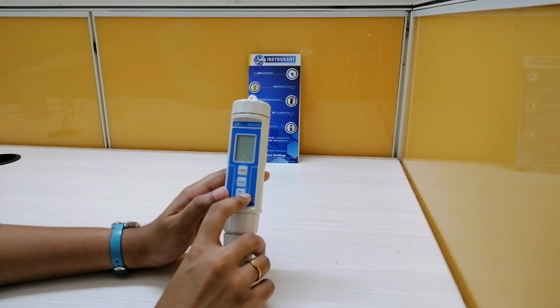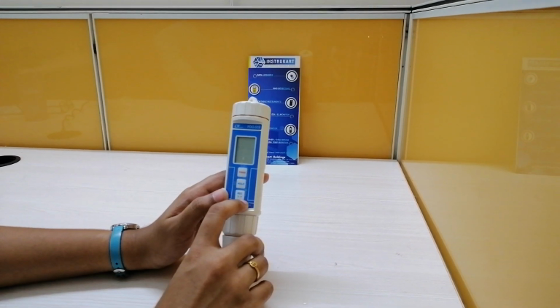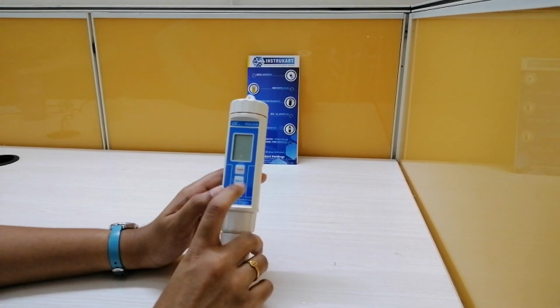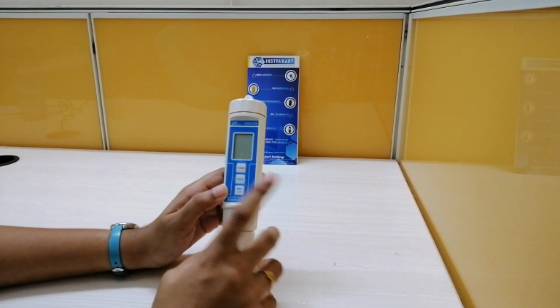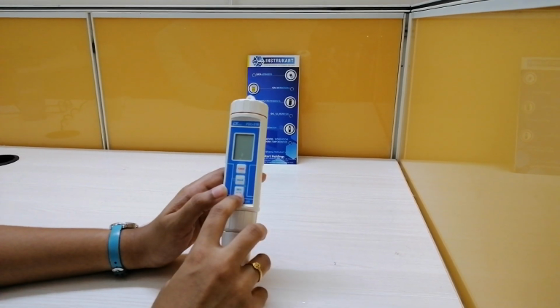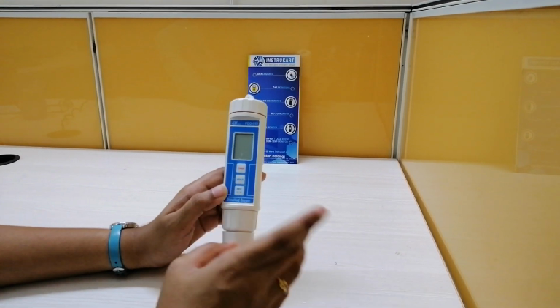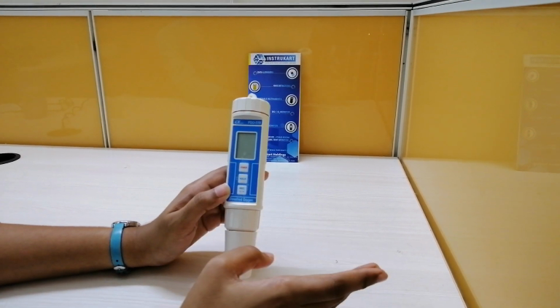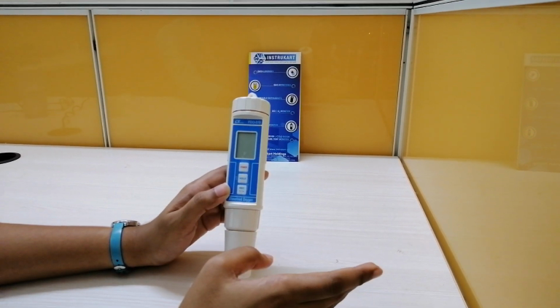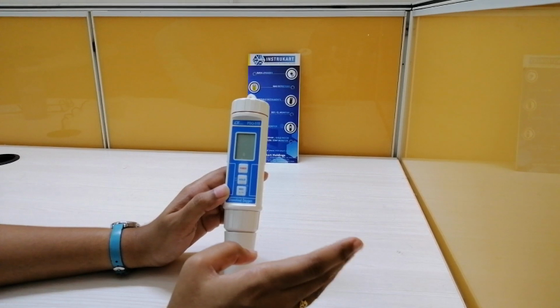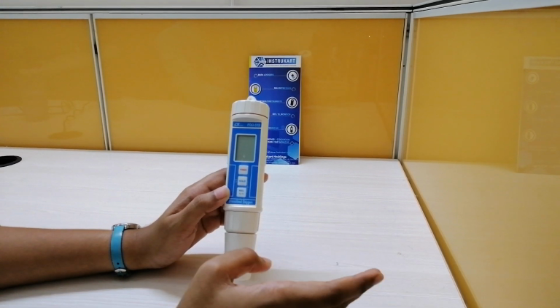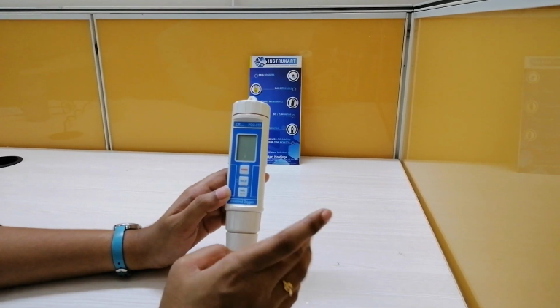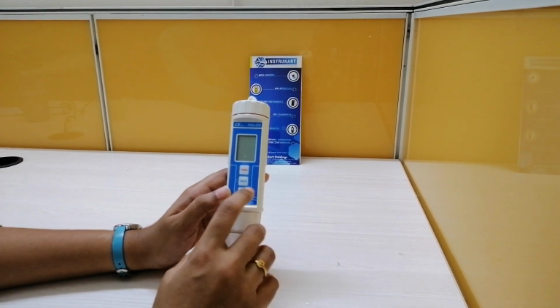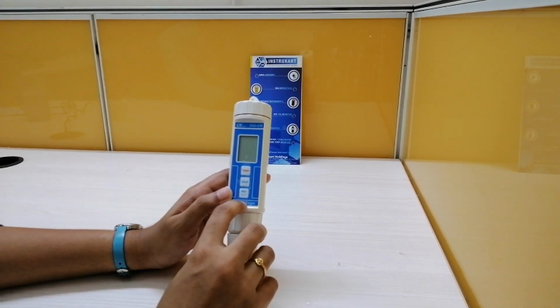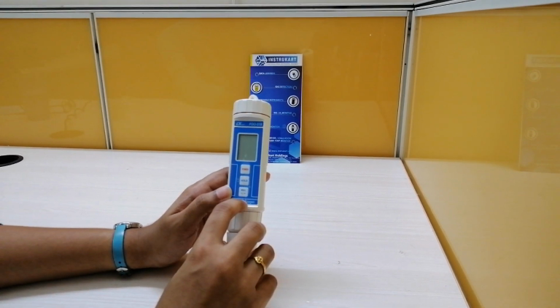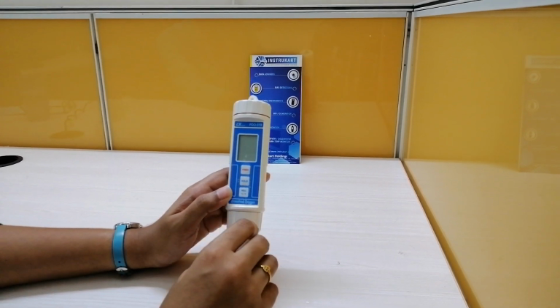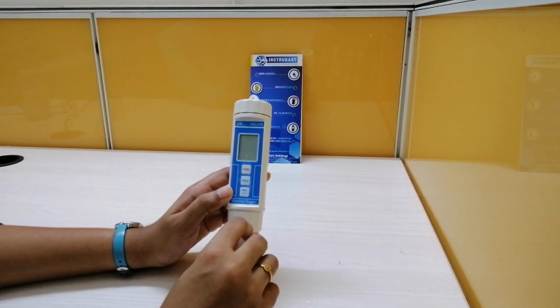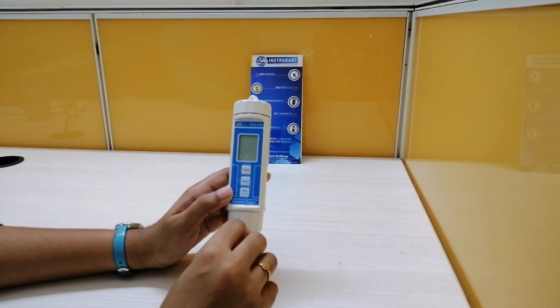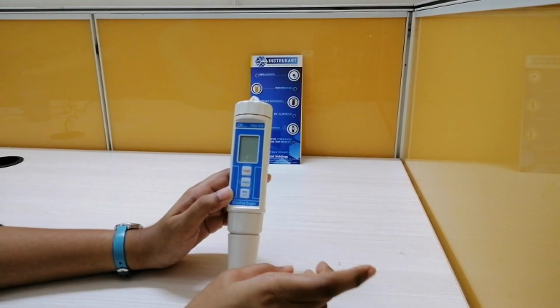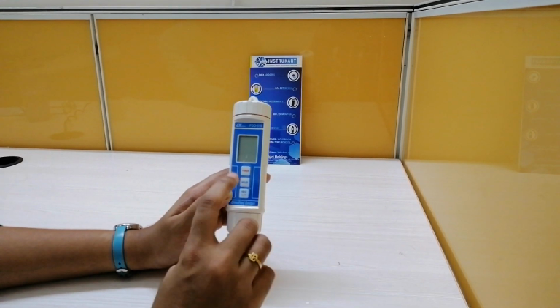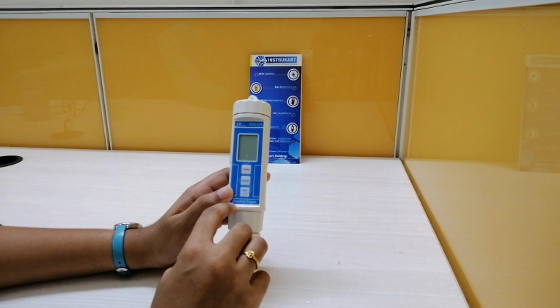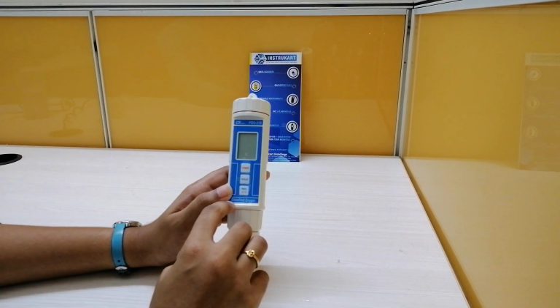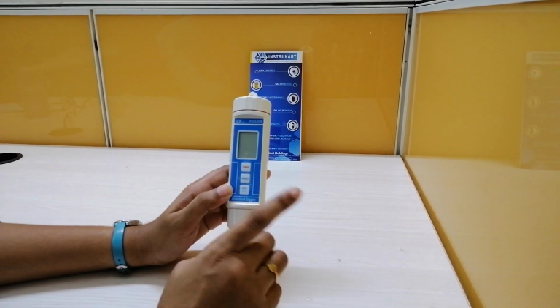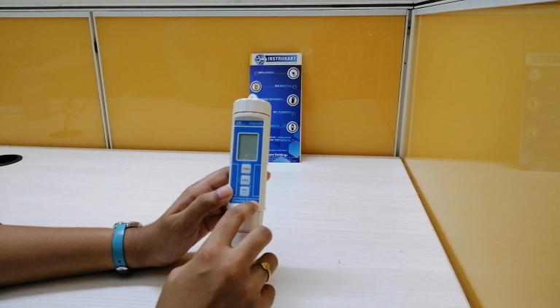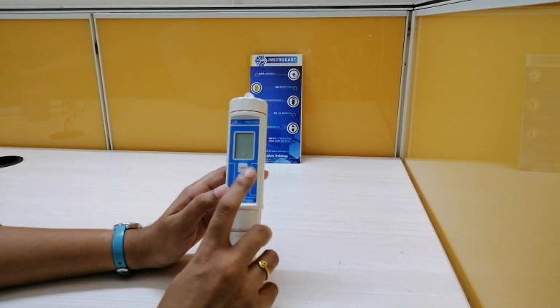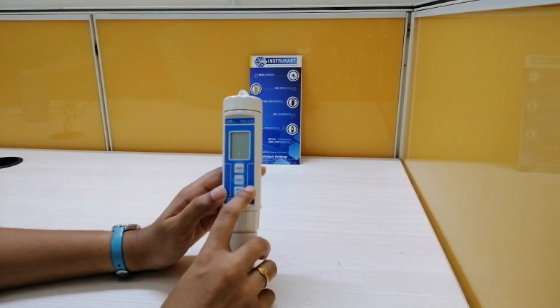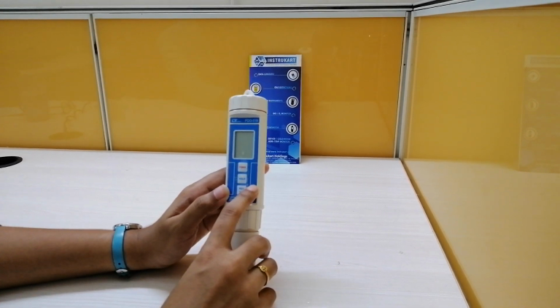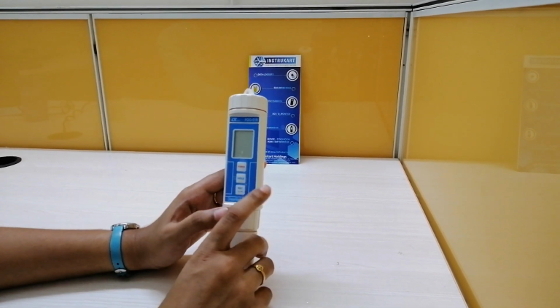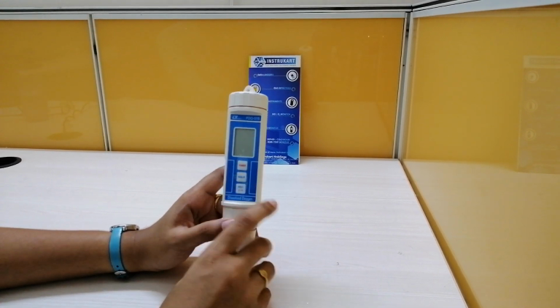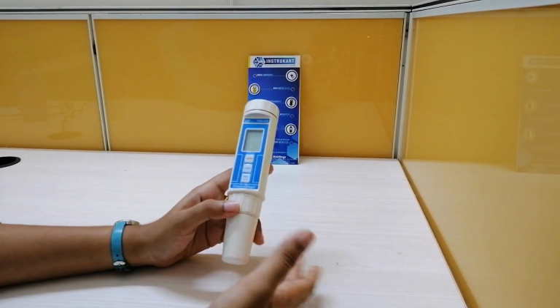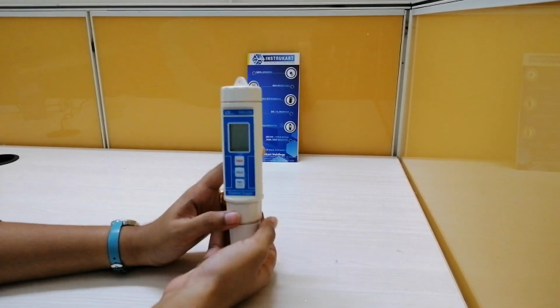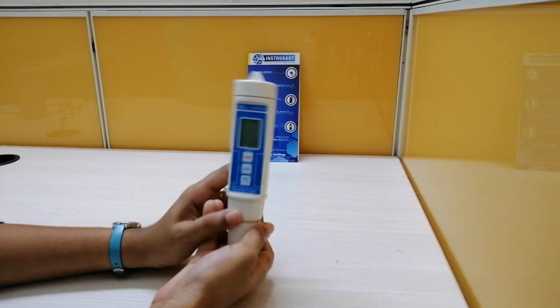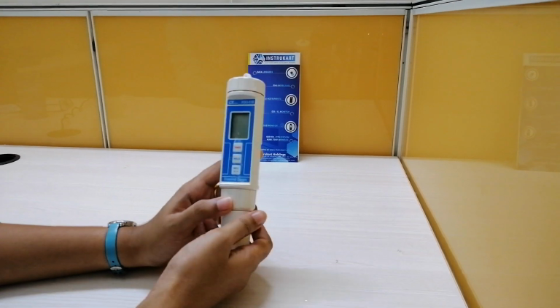The operating temperature and humidity will be 0 to 50 degrees centigrade with less than 80% RH humidity. Coming to the power supply, we use 4 pieces of AAA batteries for this particular instrument, and the weight is around 150 grams.